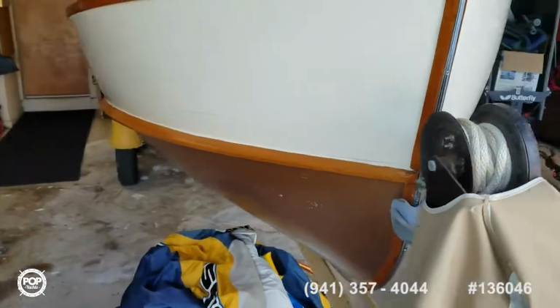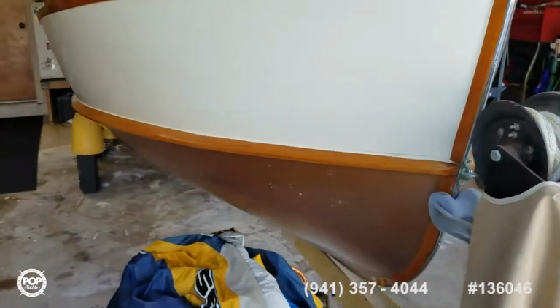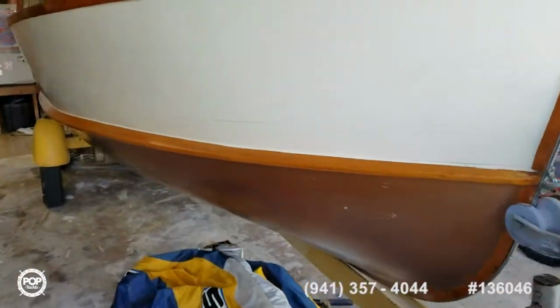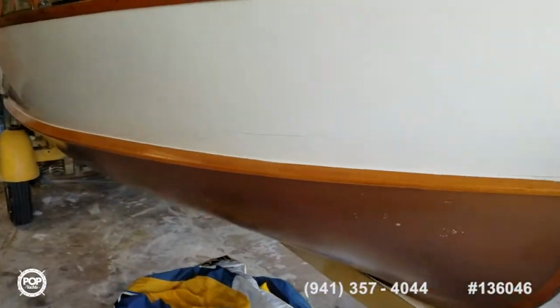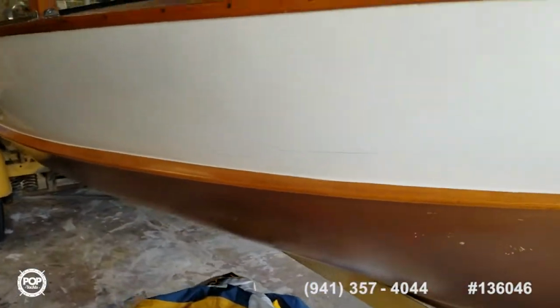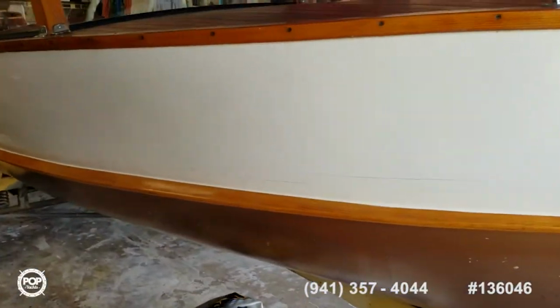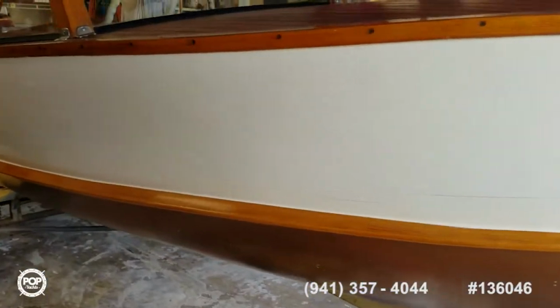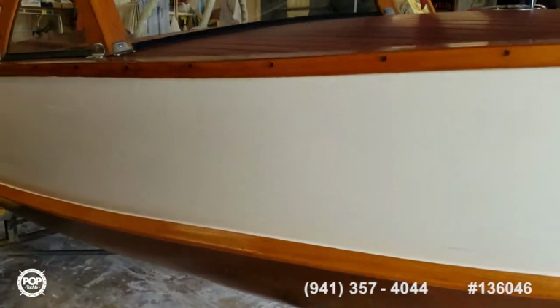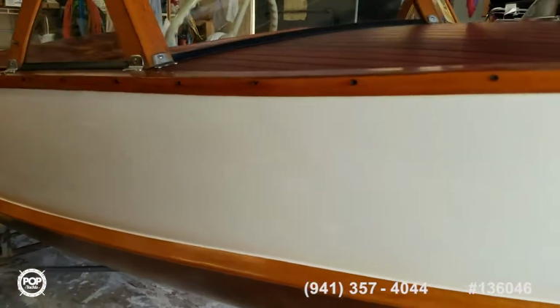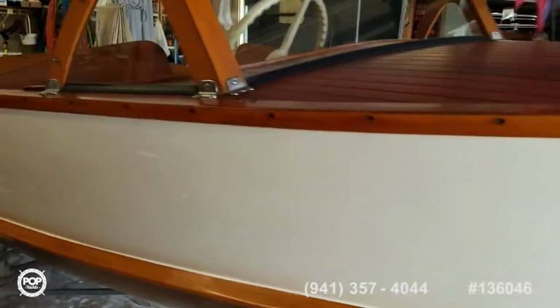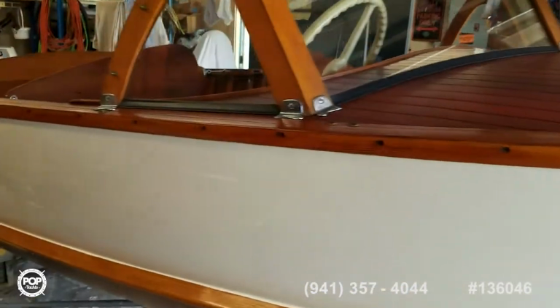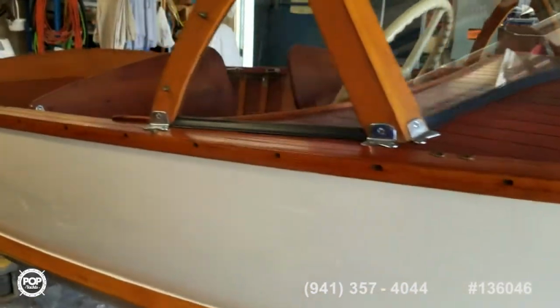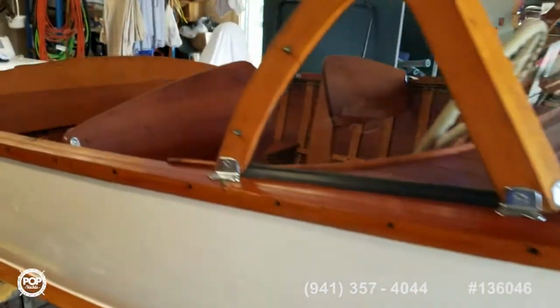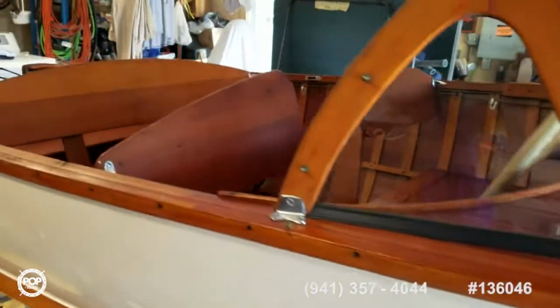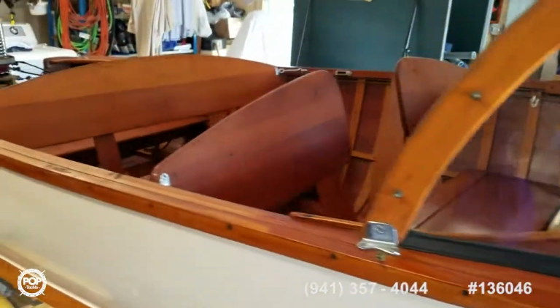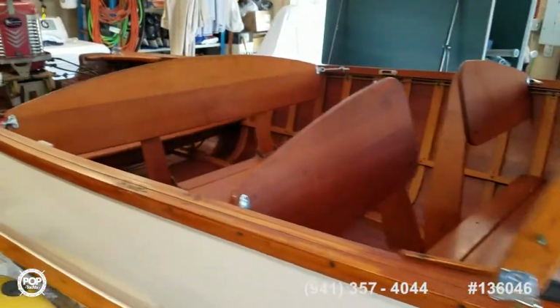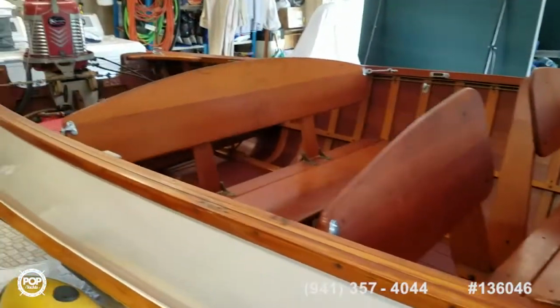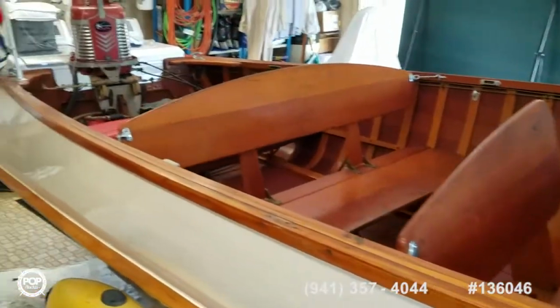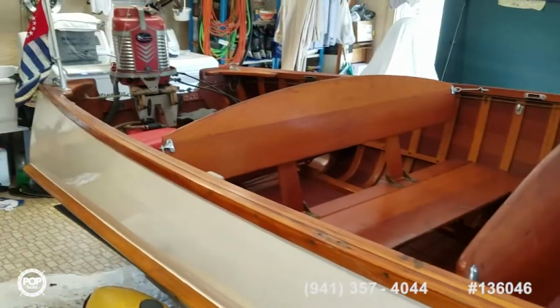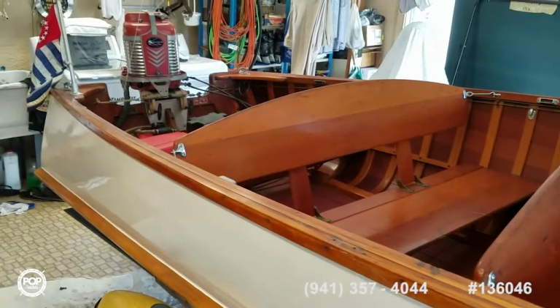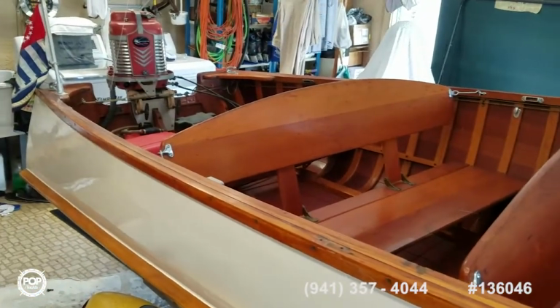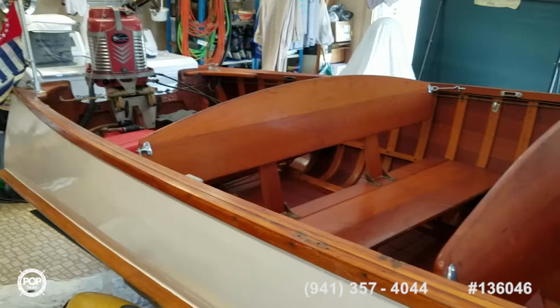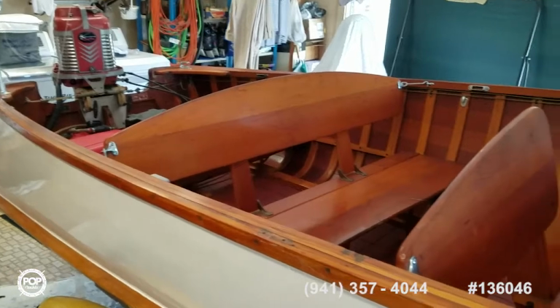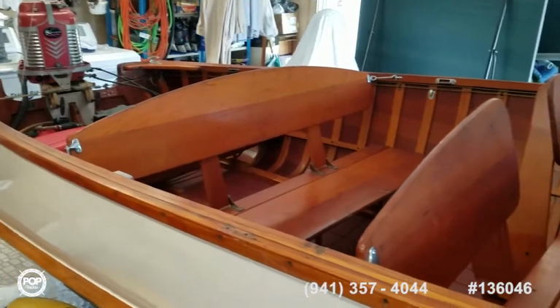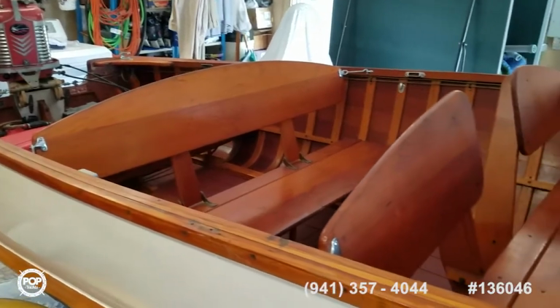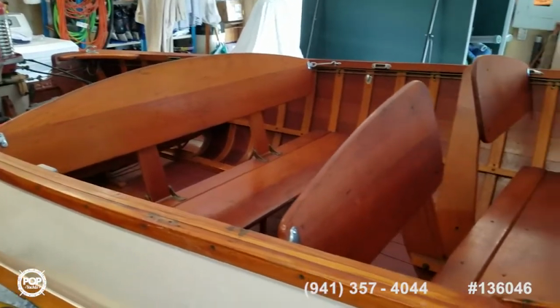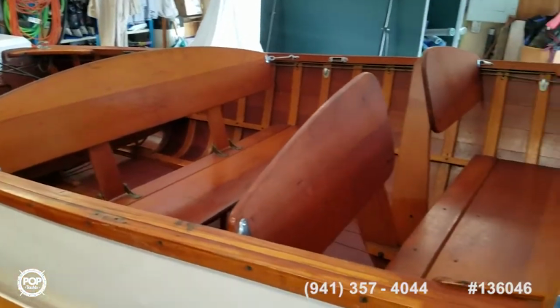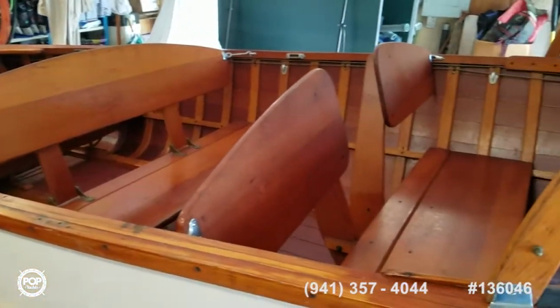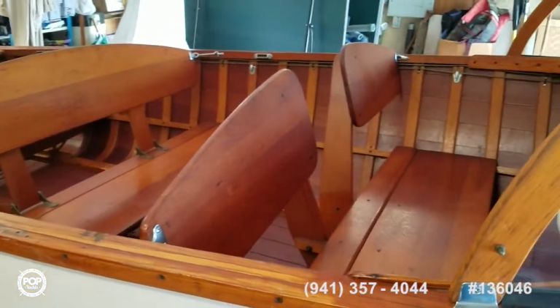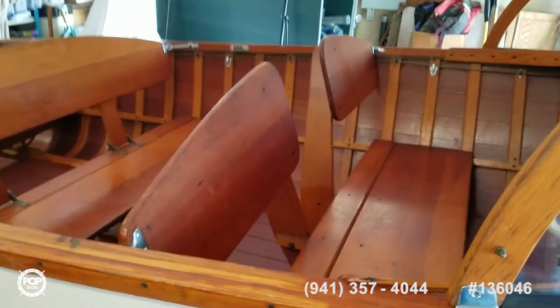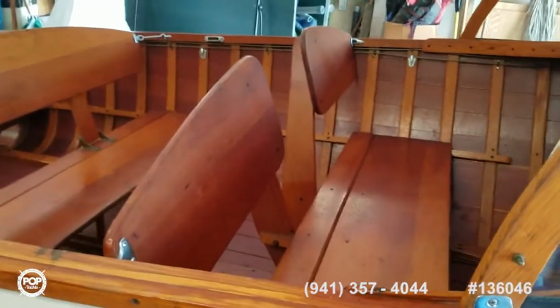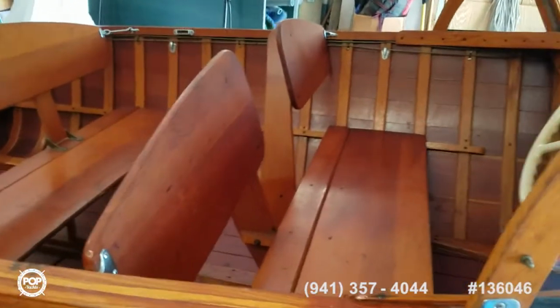Six-foot beam, 15 feet overall. On the trailer for inside storage, you're only going to need 18 feet of space. Talk to you soon.